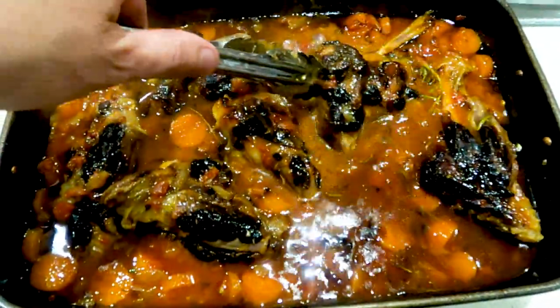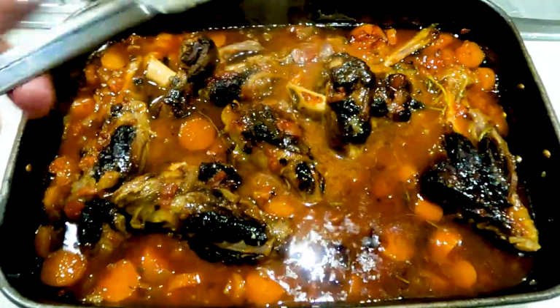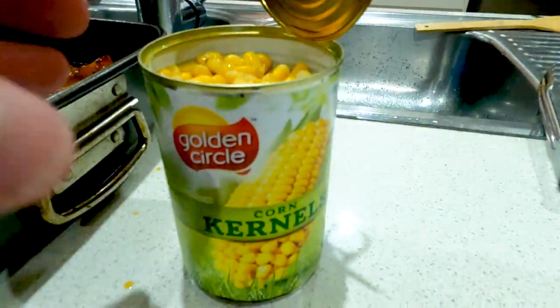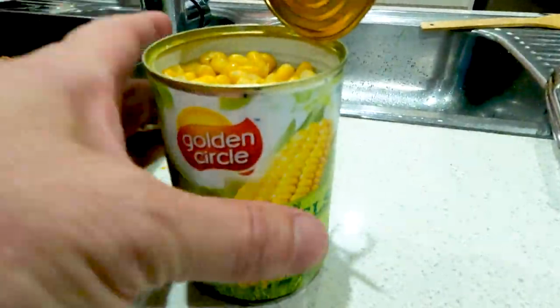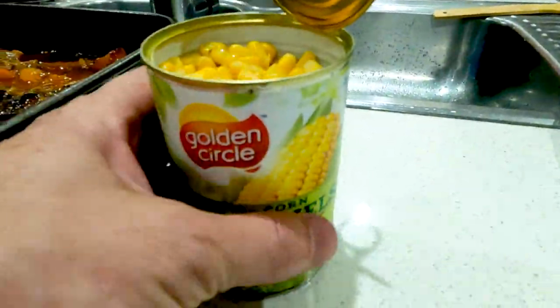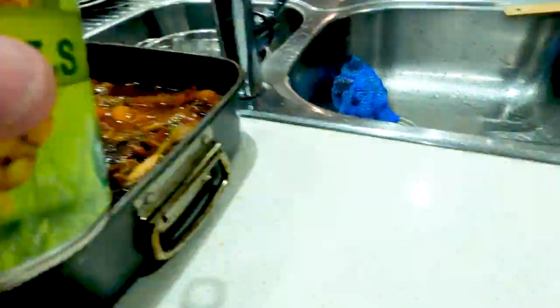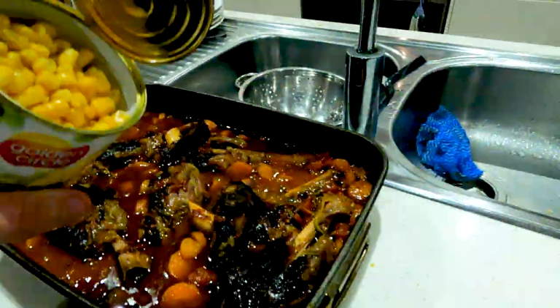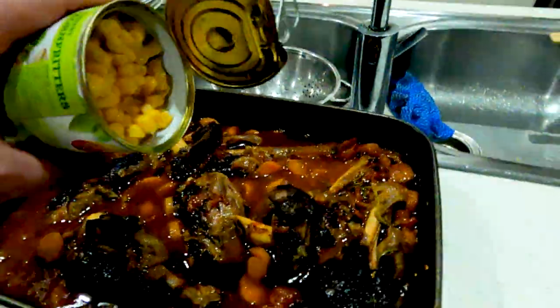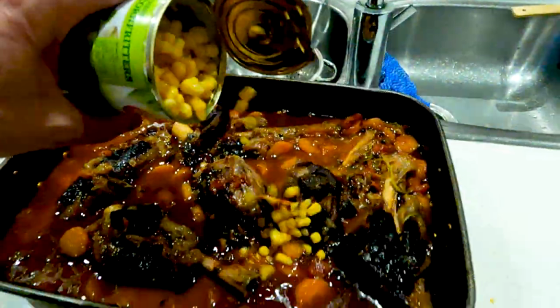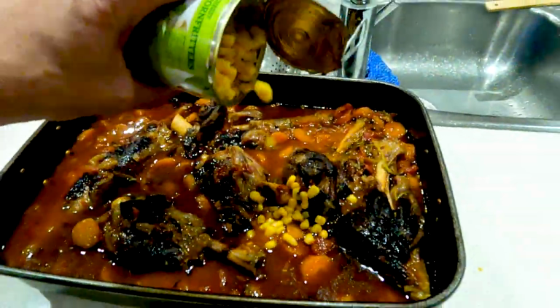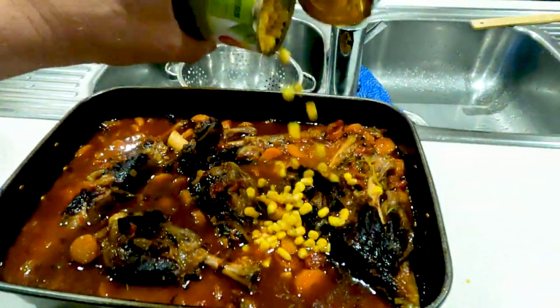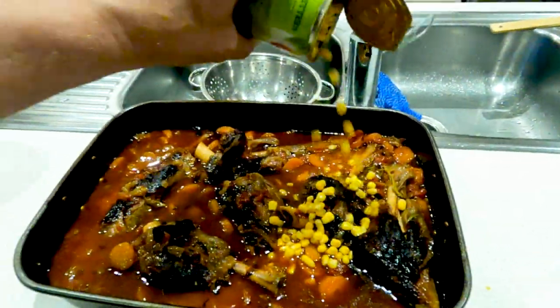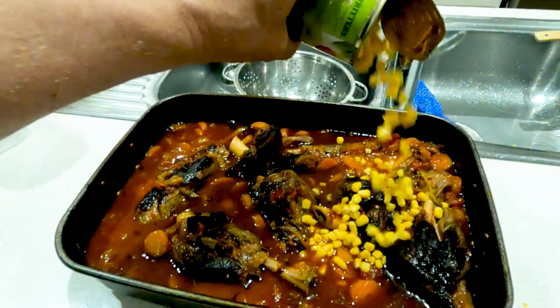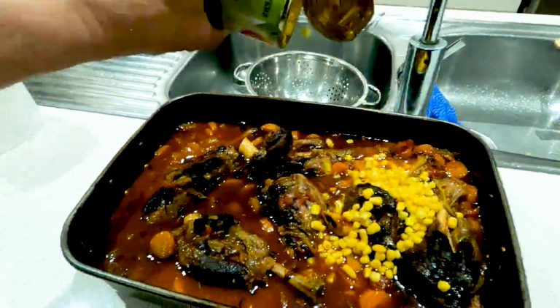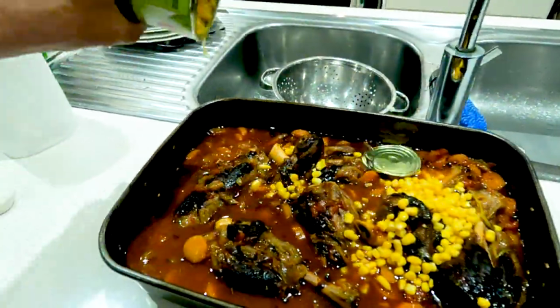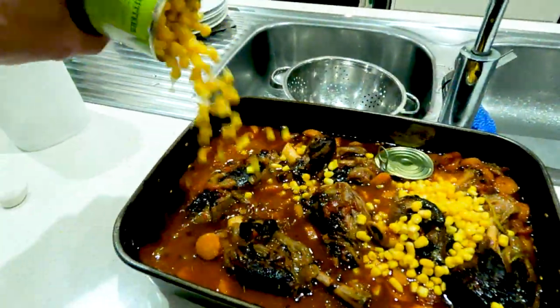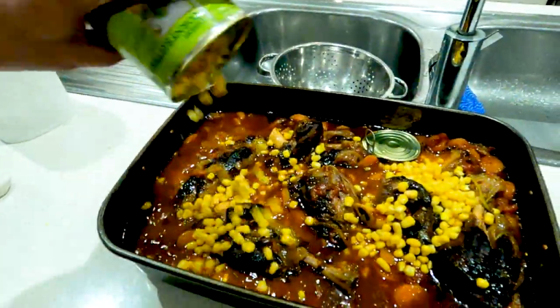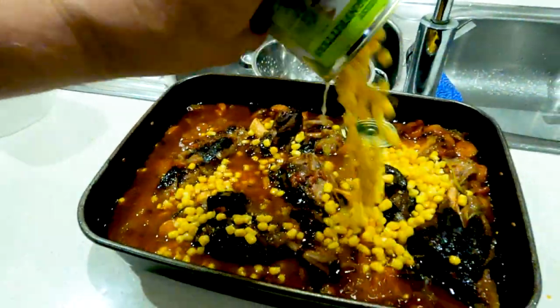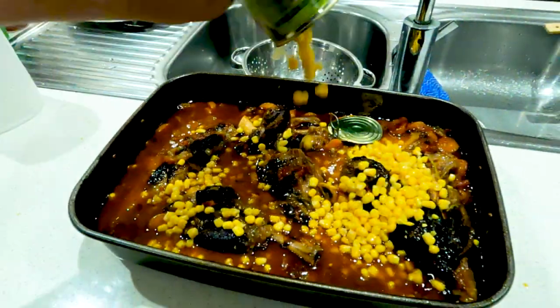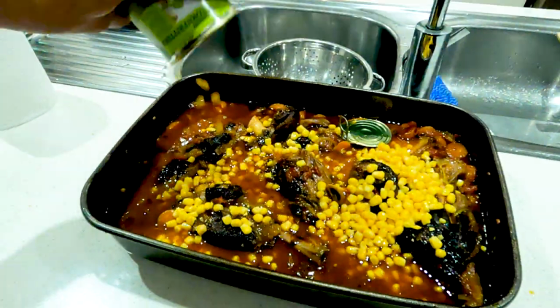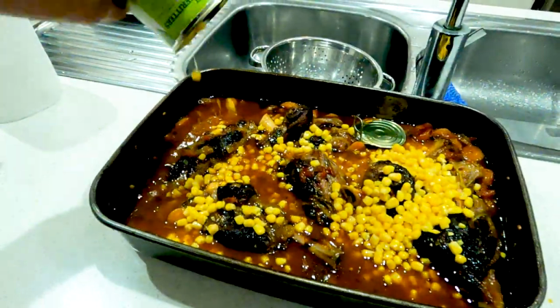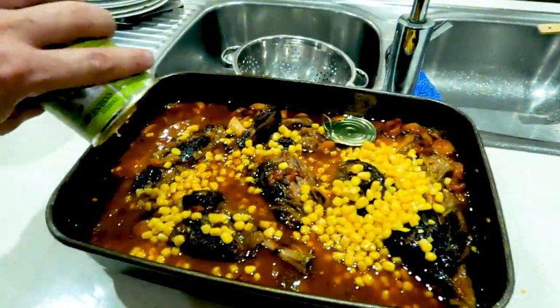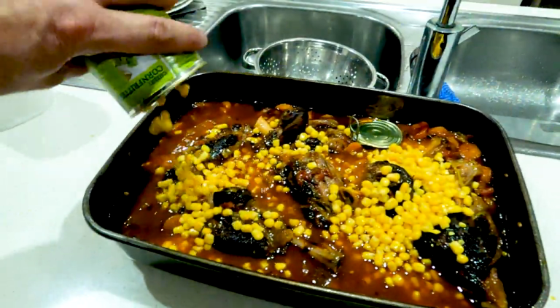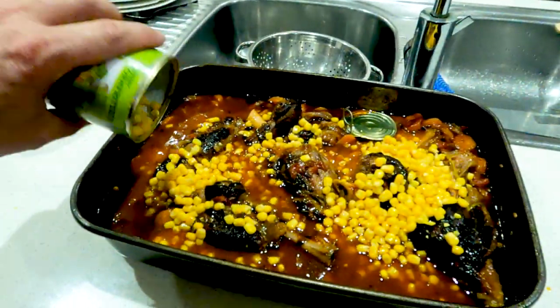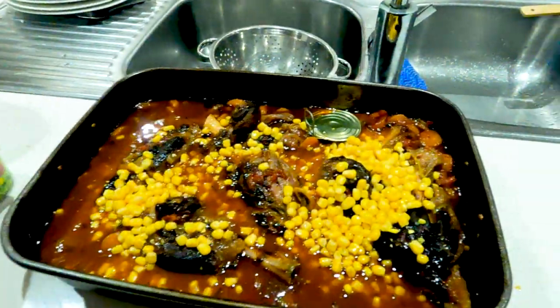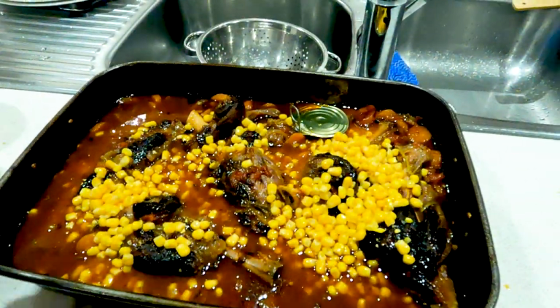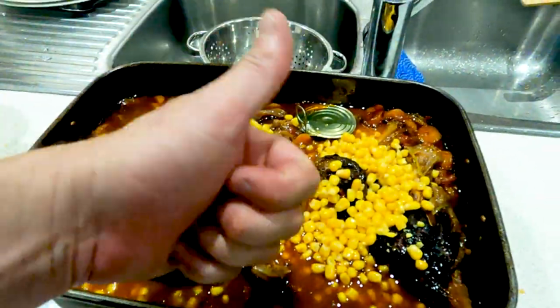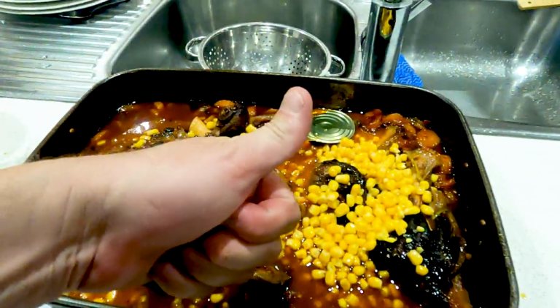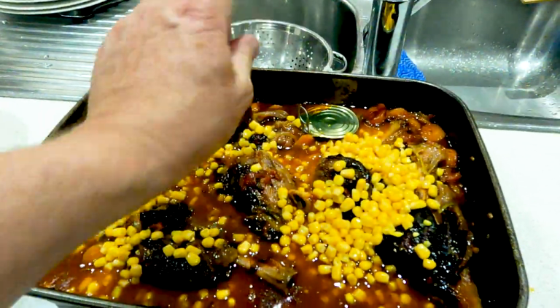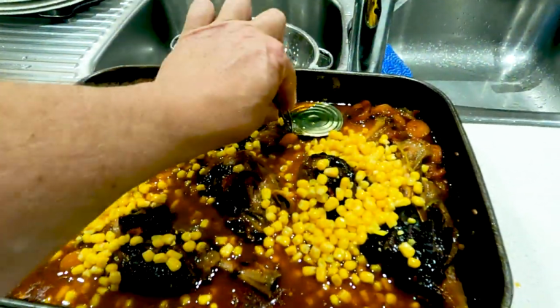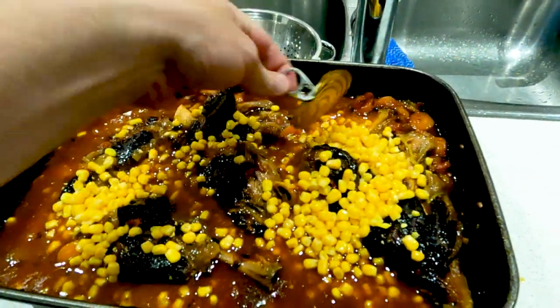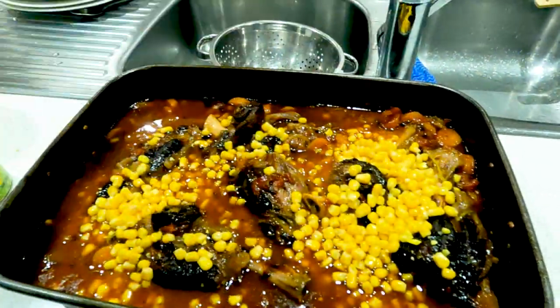Now it's time to add some corn kernels. I like adding these last because they don't need to be cooked — they just need to be heated through, so I sprinkle them in. I even put the metal in there because that is good for your iron levels. No, just kidding — we'll take that out.